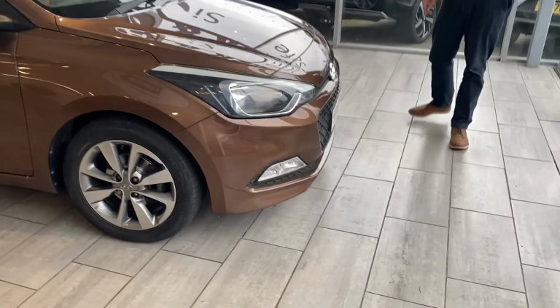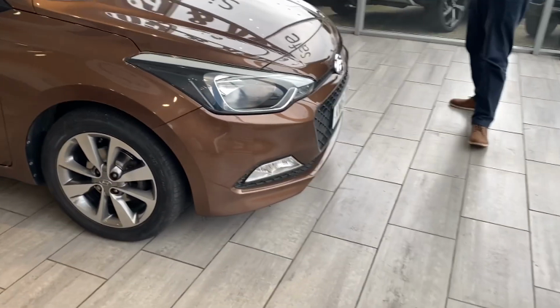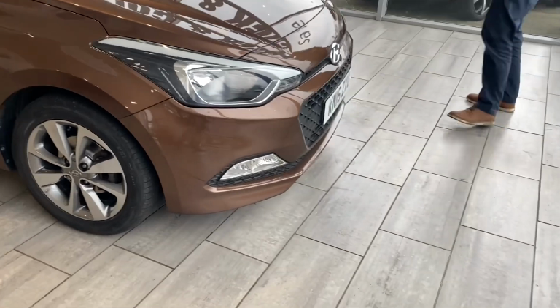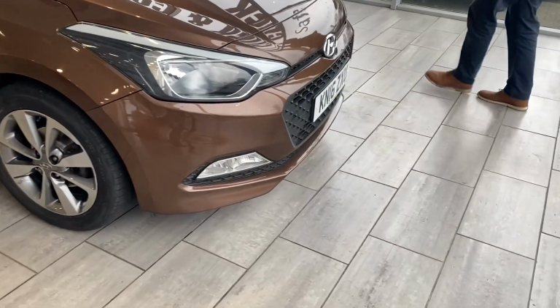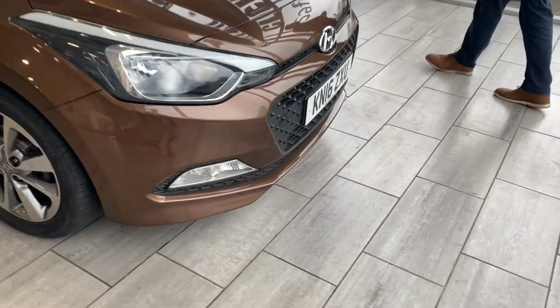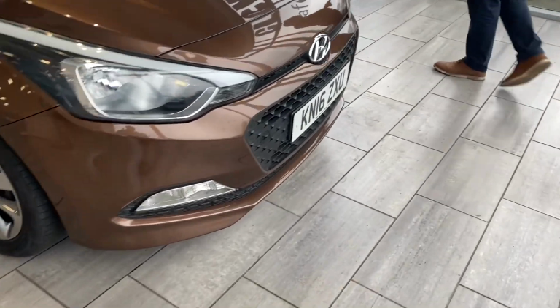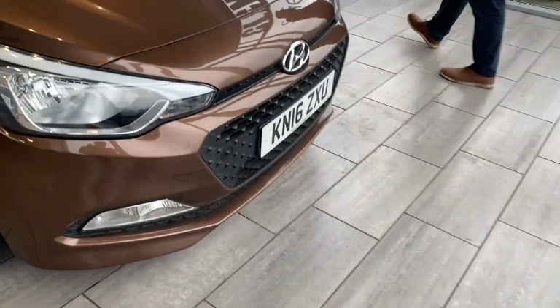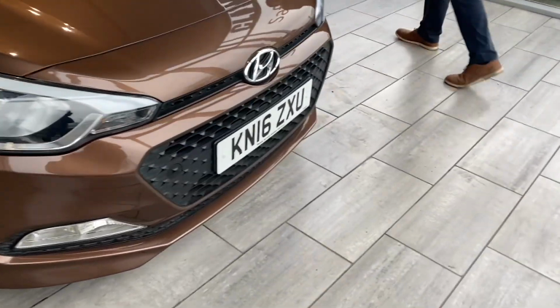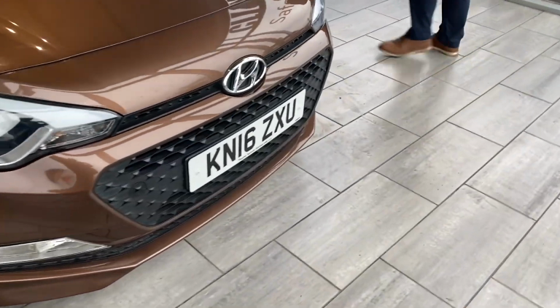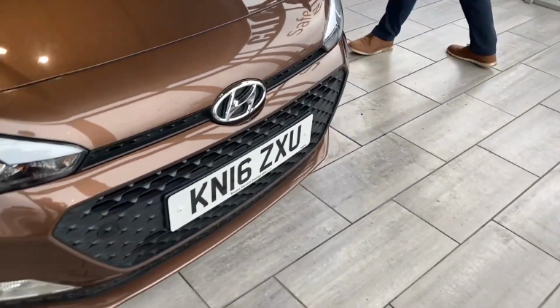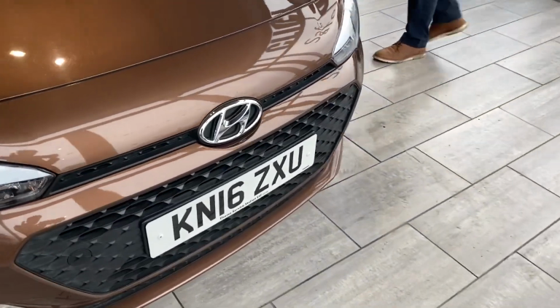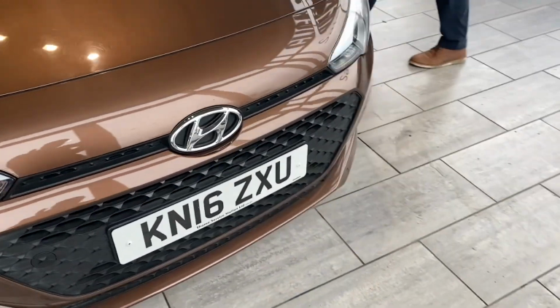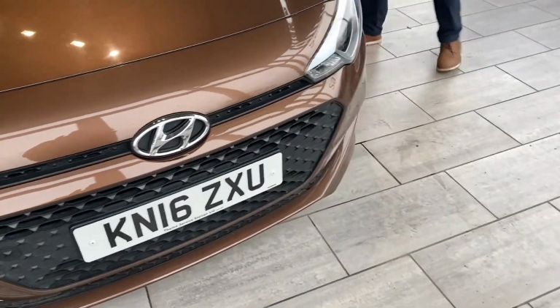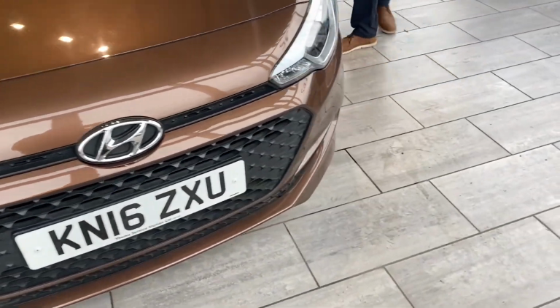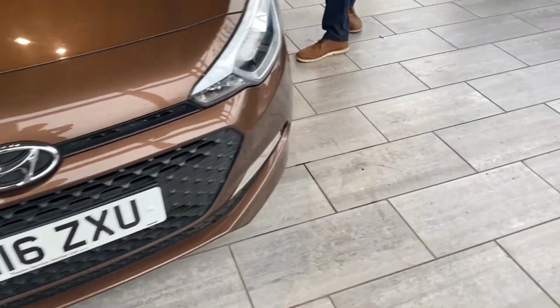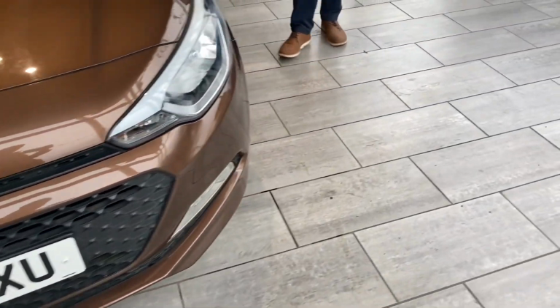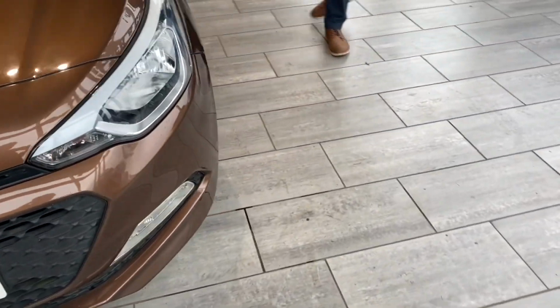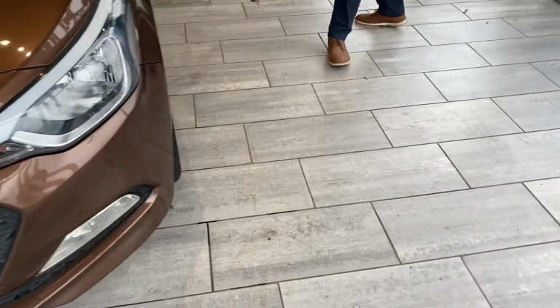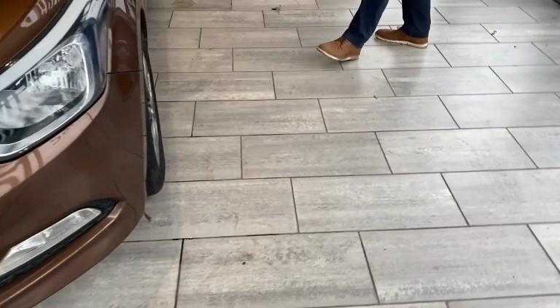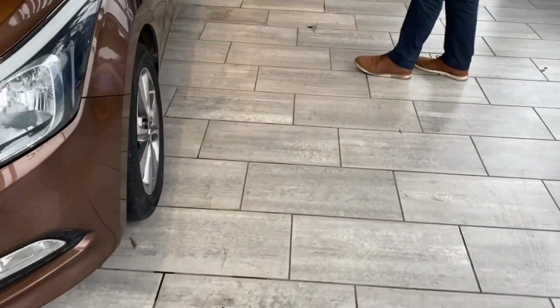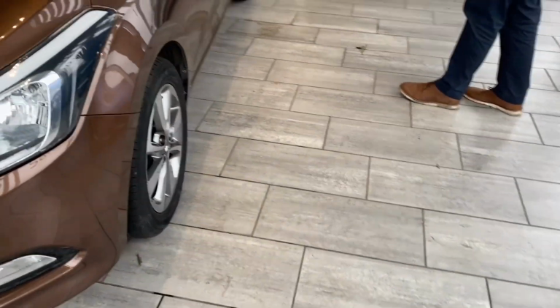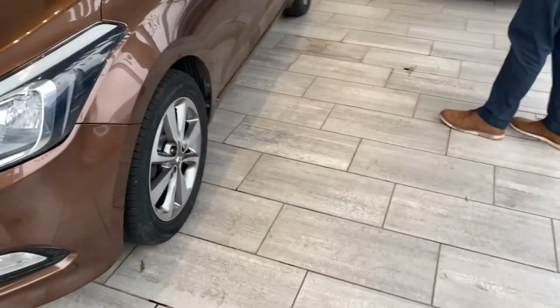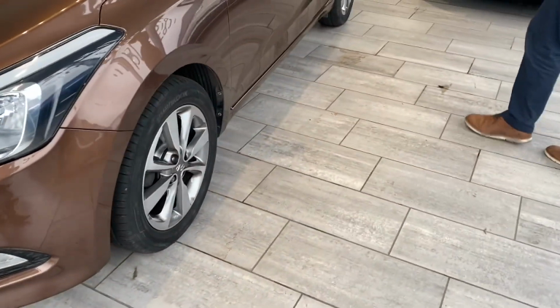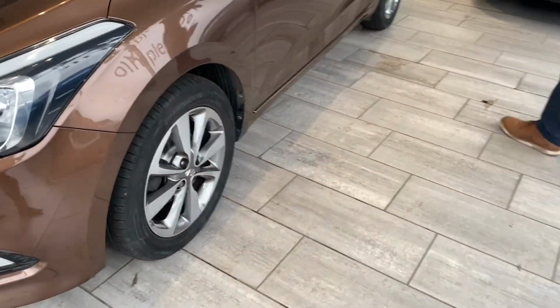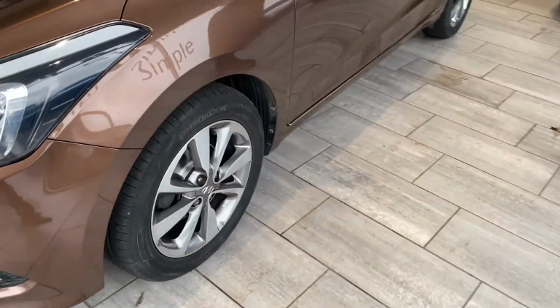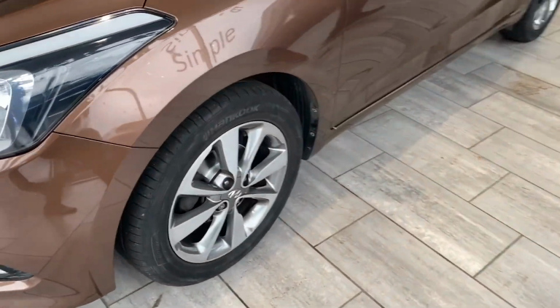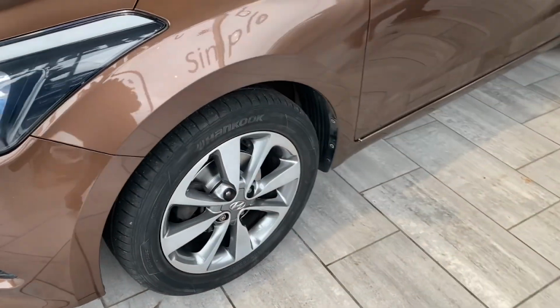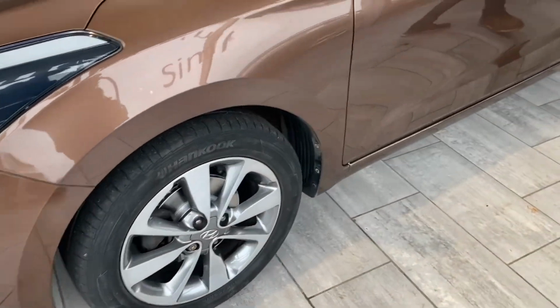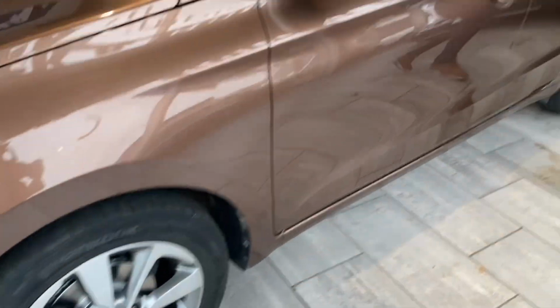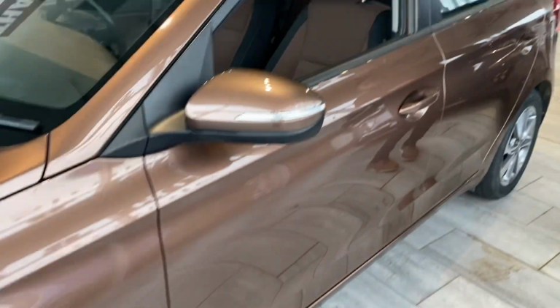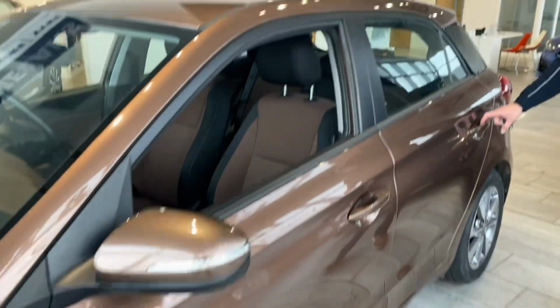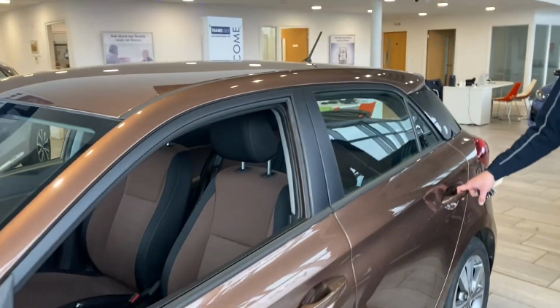It's a 2016 model. It comes well equipped and it's only got 29,500 miles on the clock. It has perfect alloy wheels, the tyres are all good, and it's all serviced up to date with a new MOT.